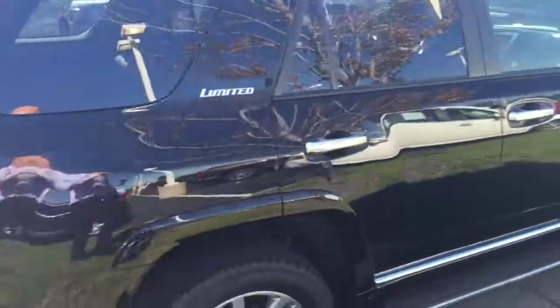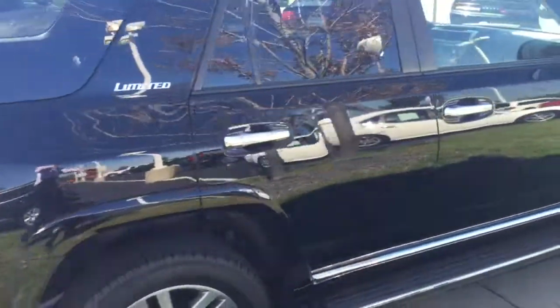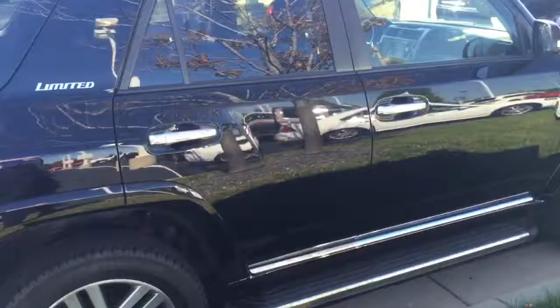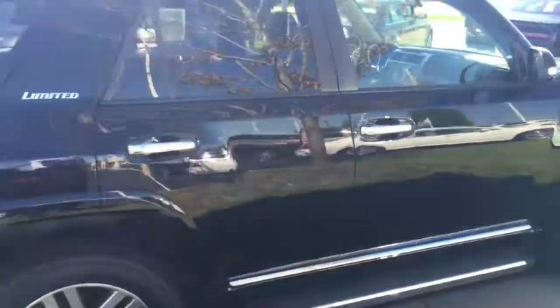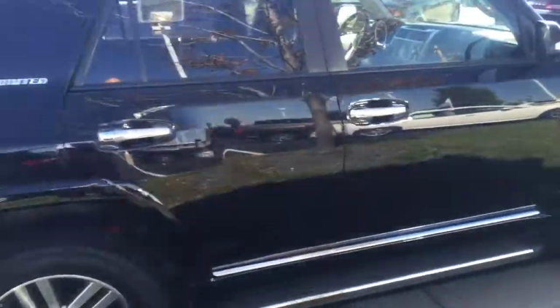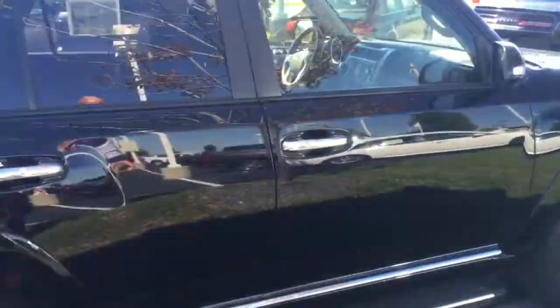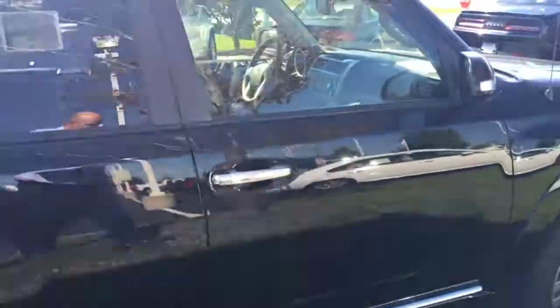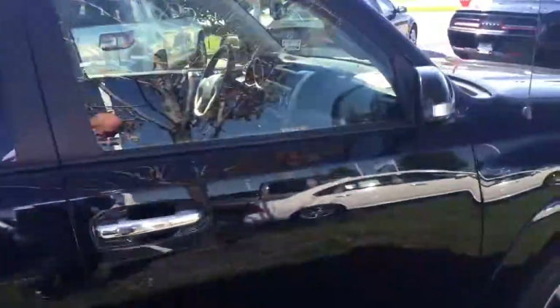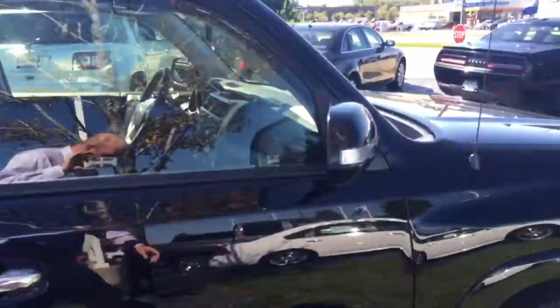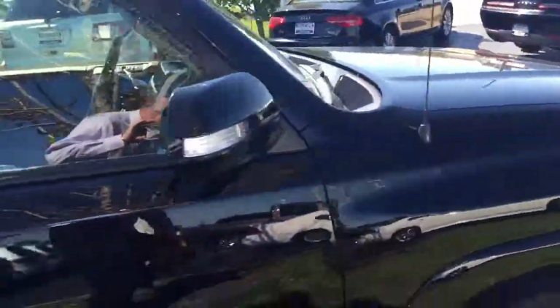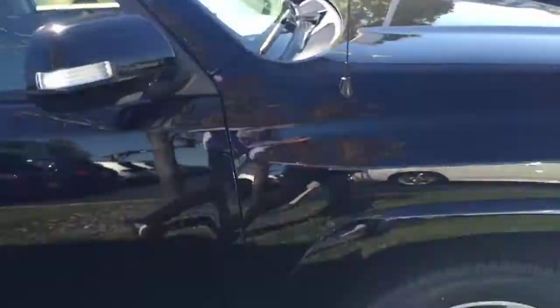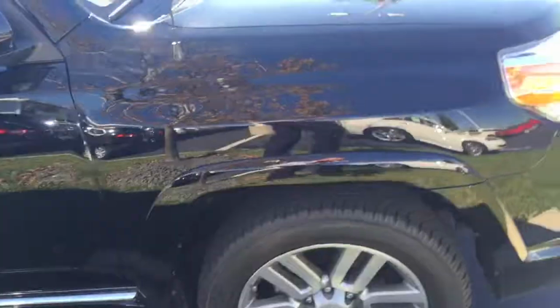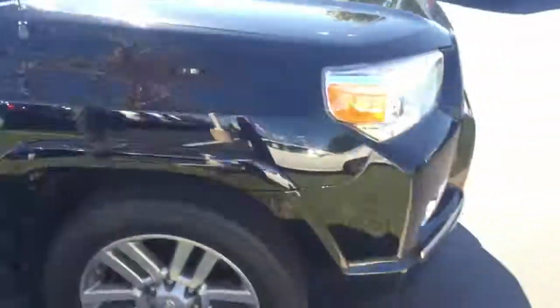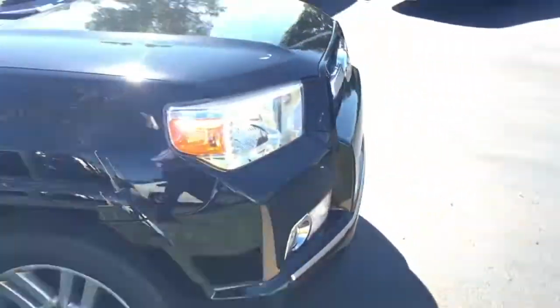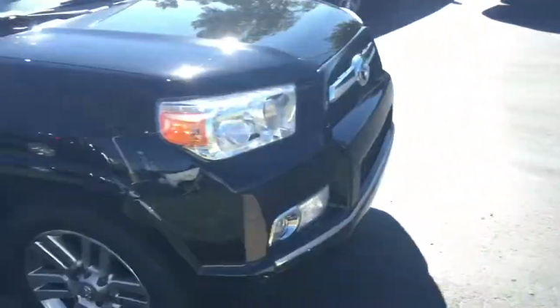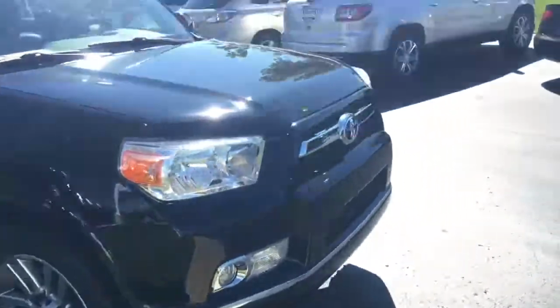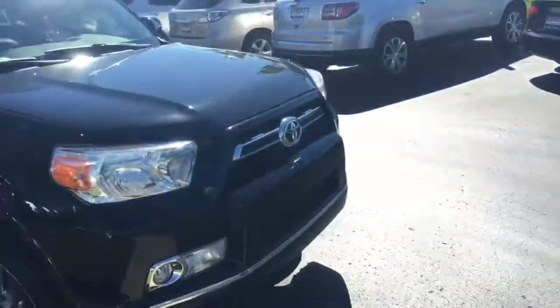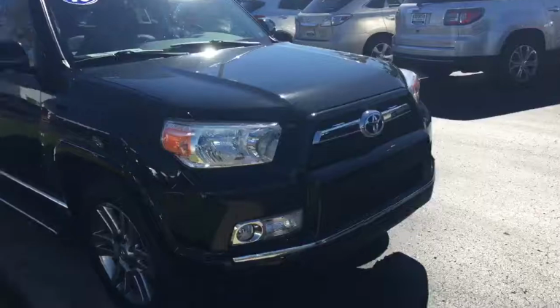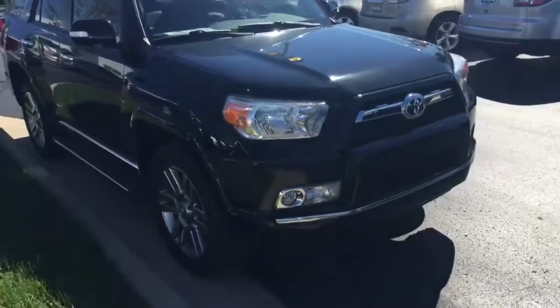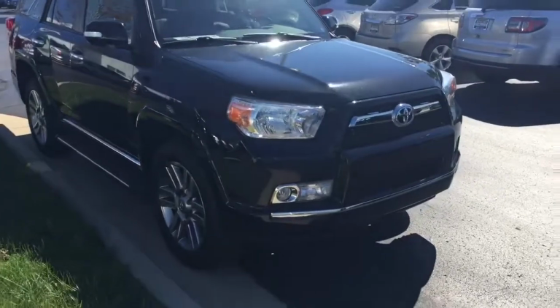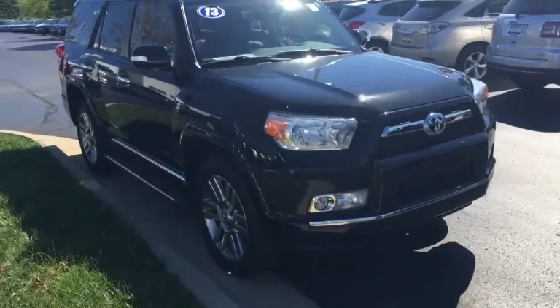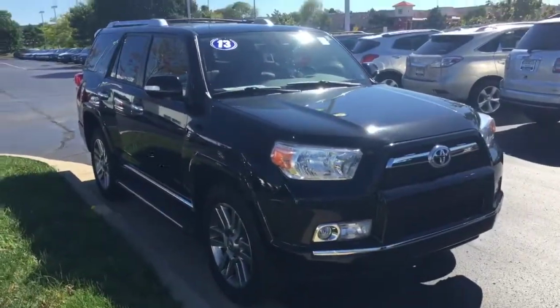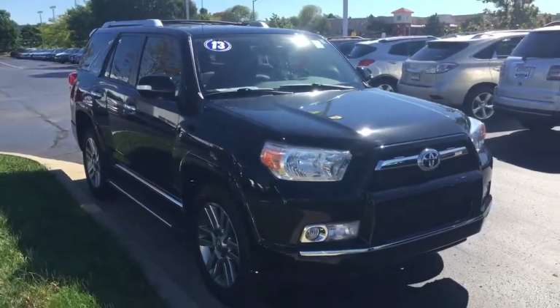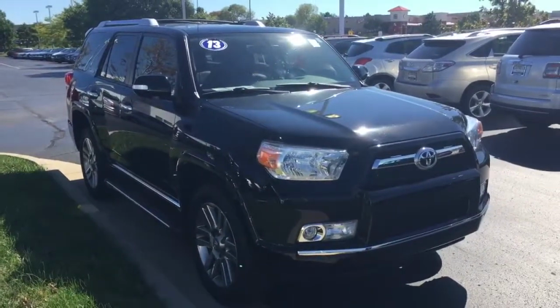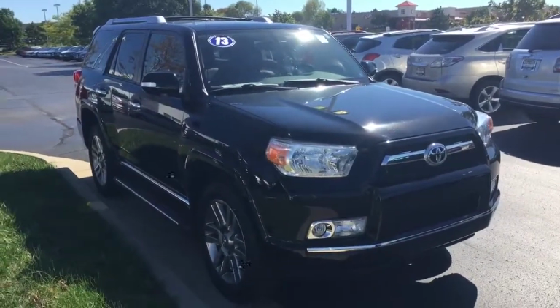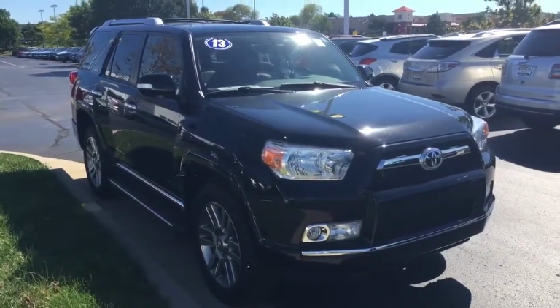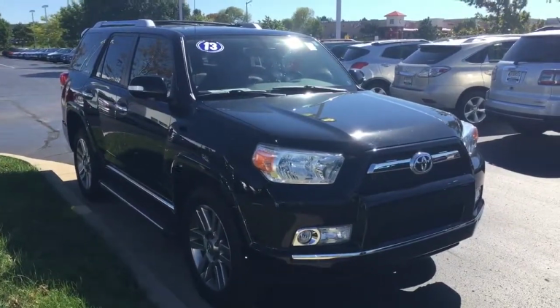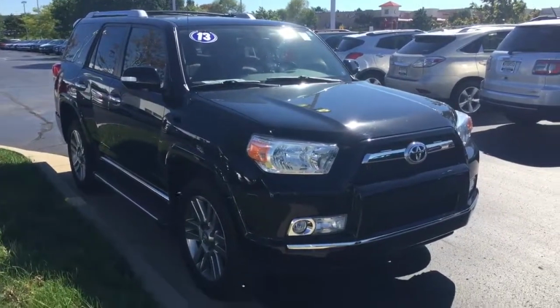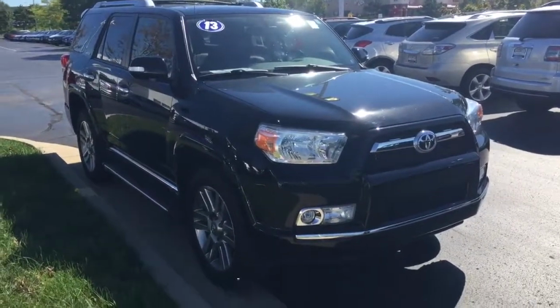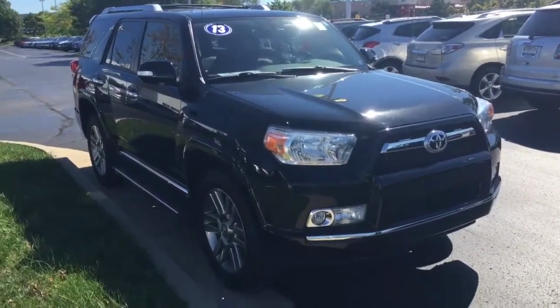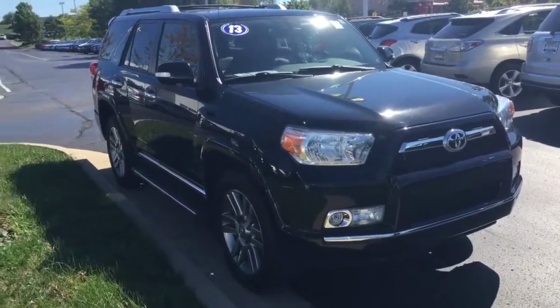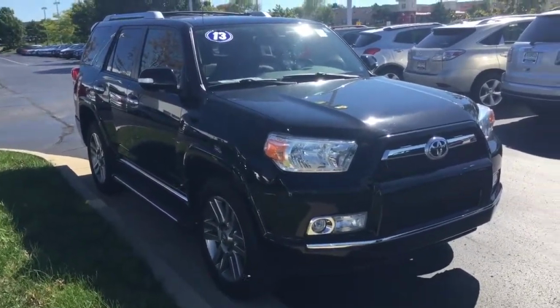I'd be happy to show you this truck or arrange a test drive for you and answer any questions that you might have. You can reach me at 414-525-1100. Again, my name is Nick.